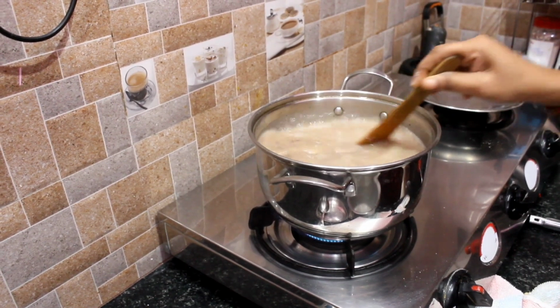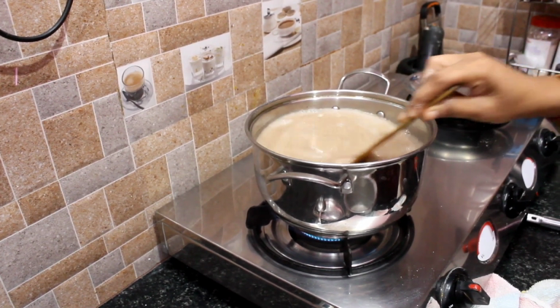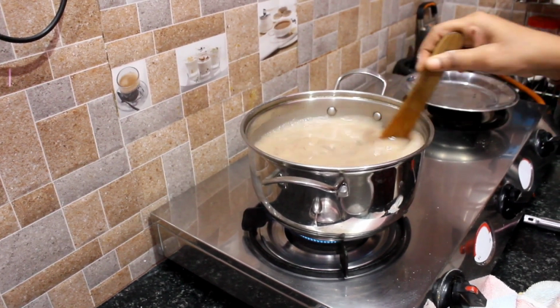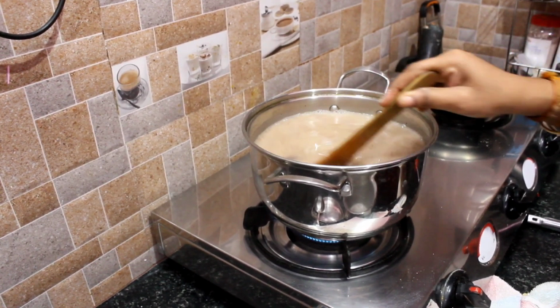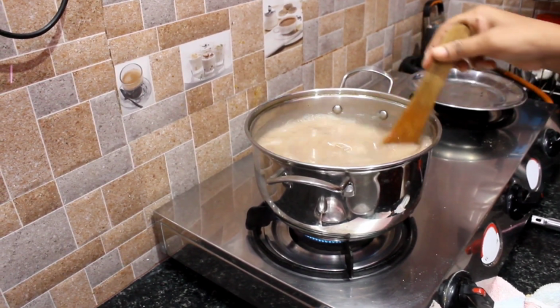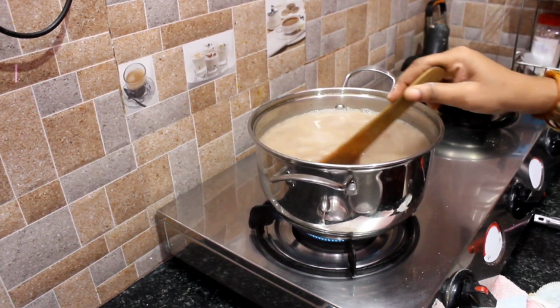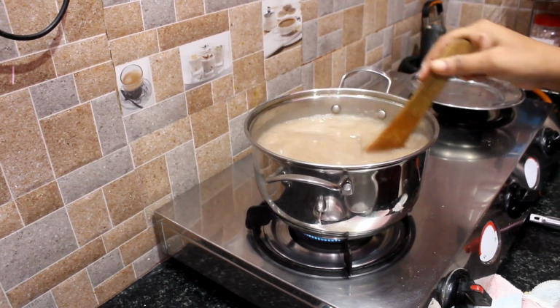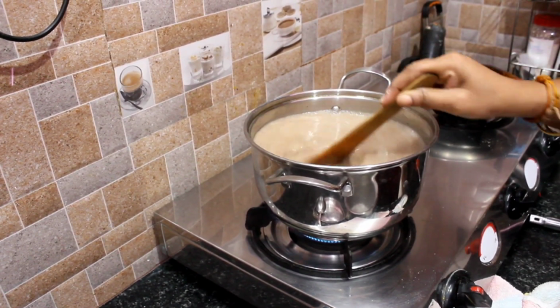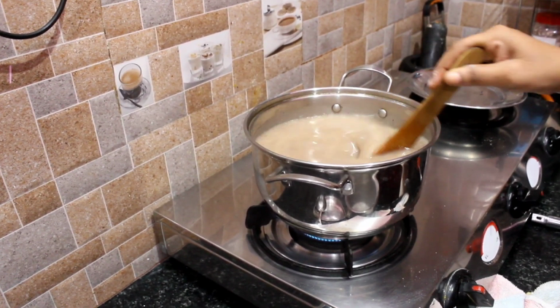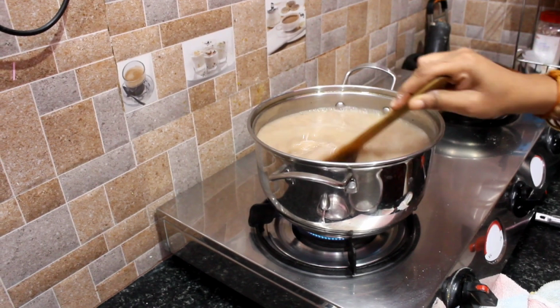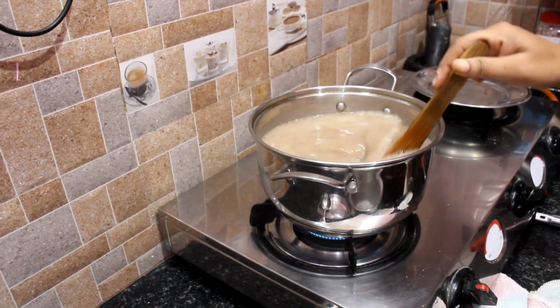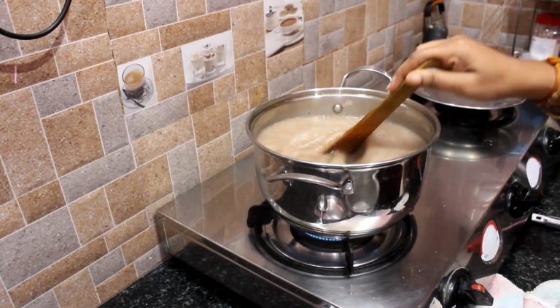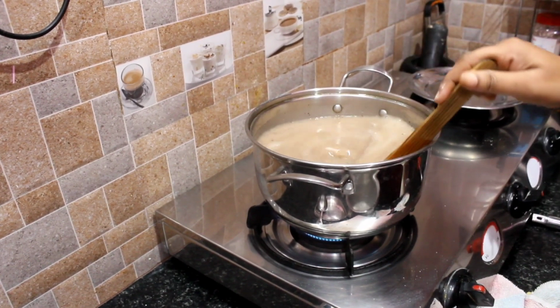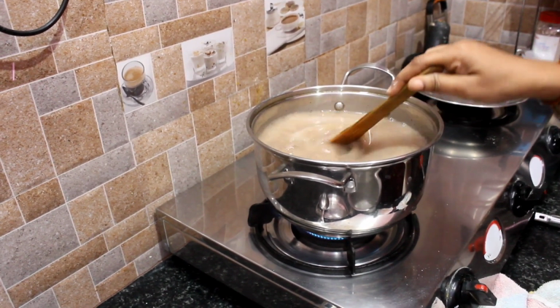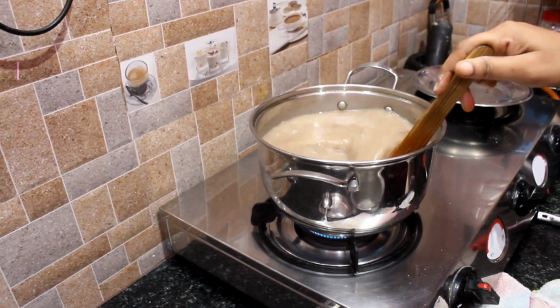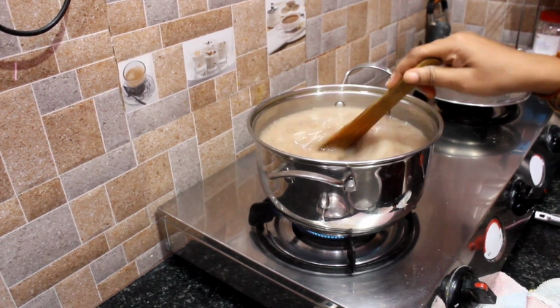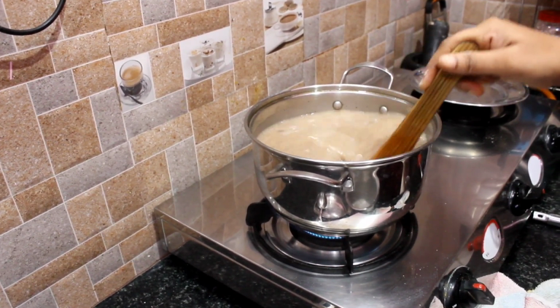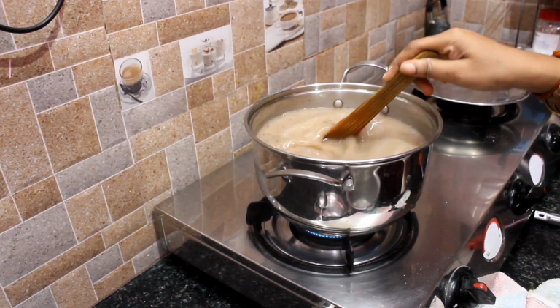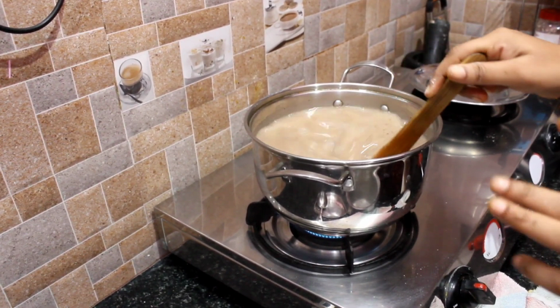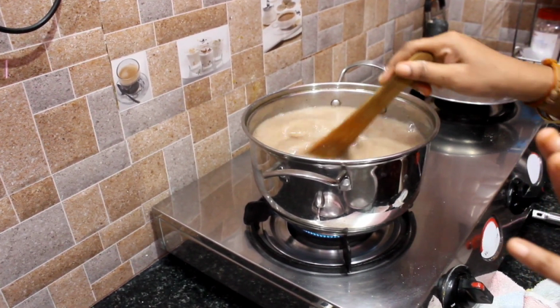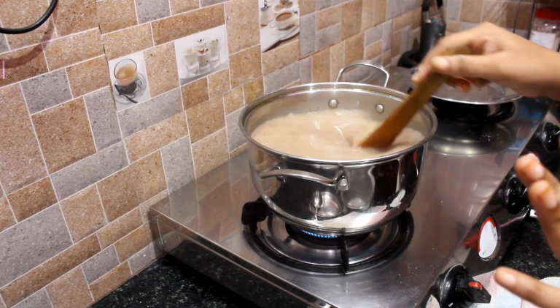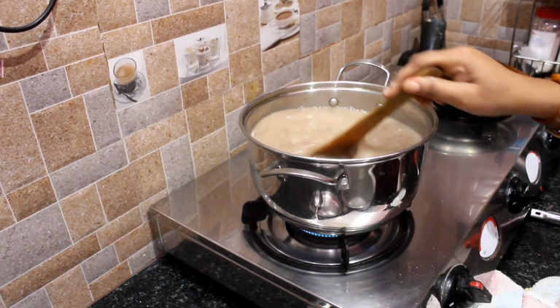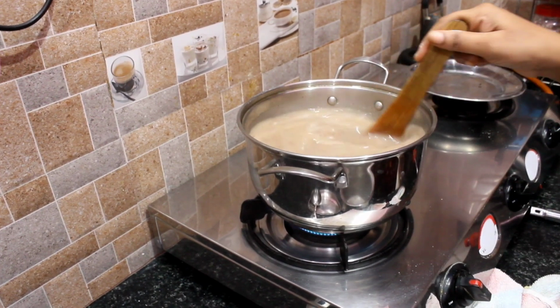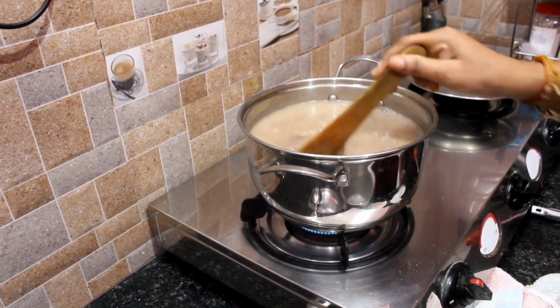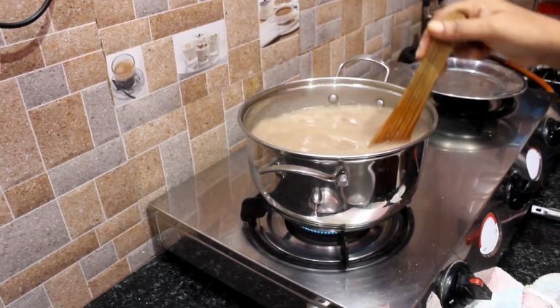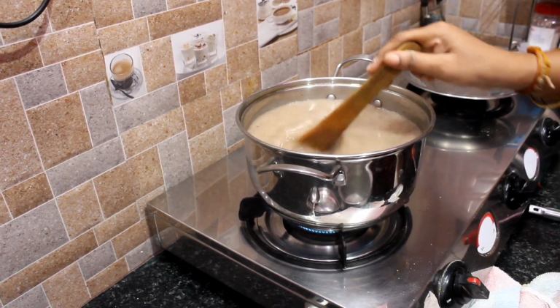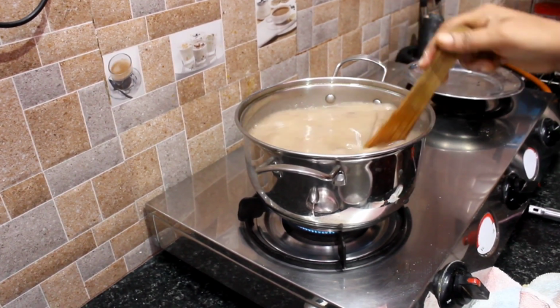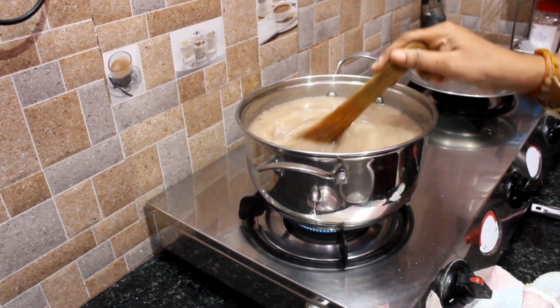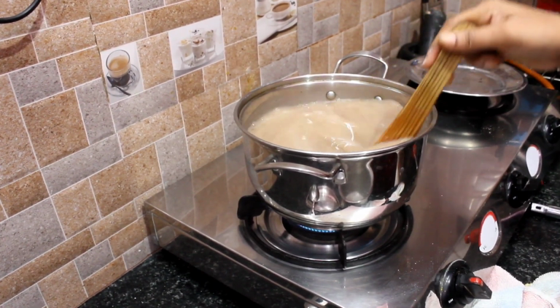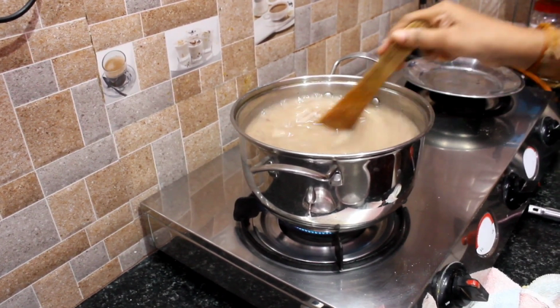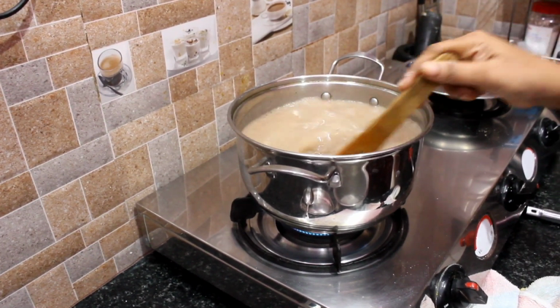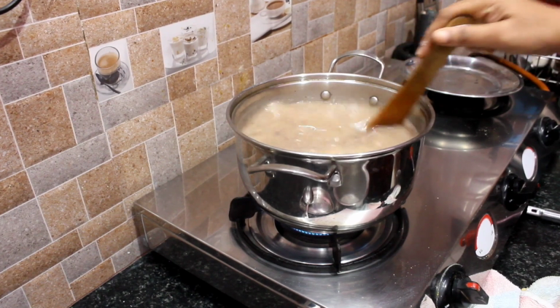We're ready, we're ready to cook it. If we cook it well, we can eat it. We will cook it well.